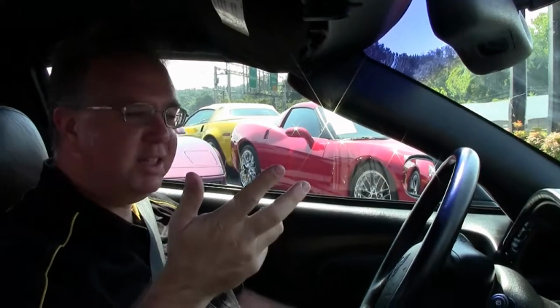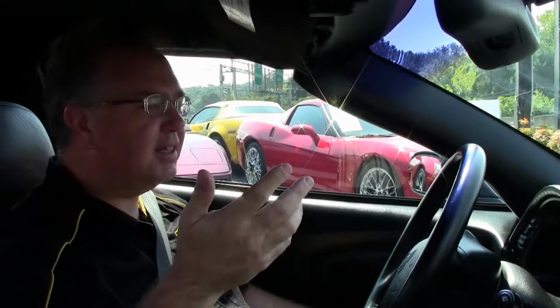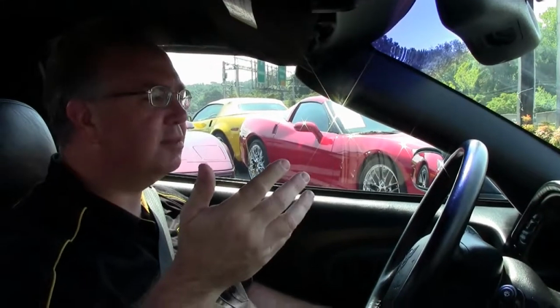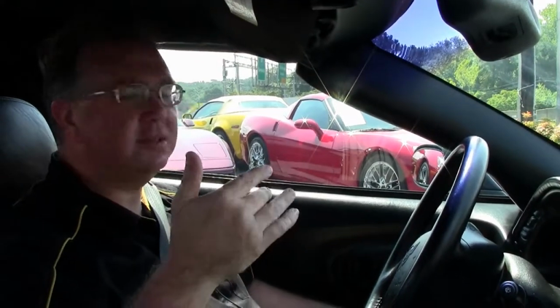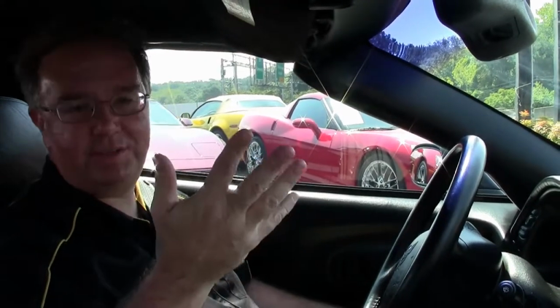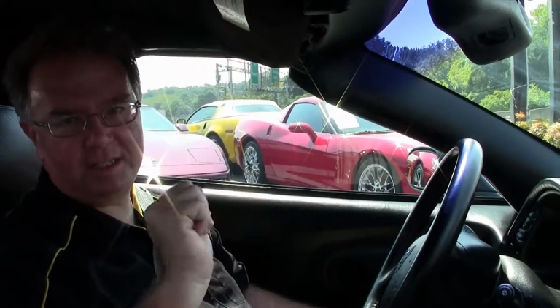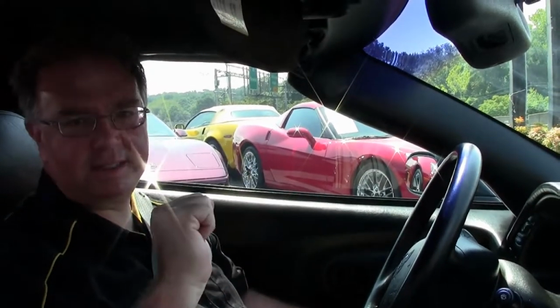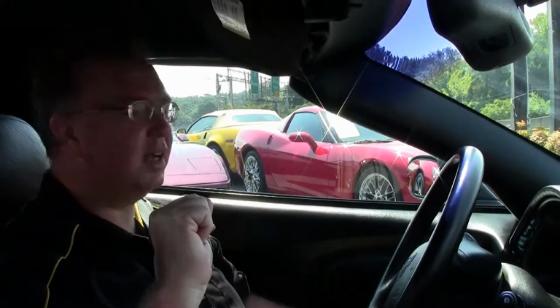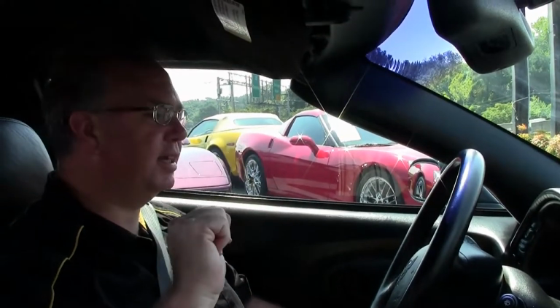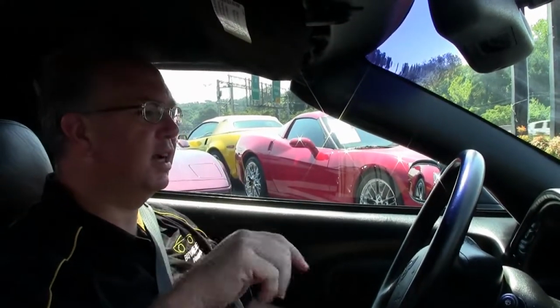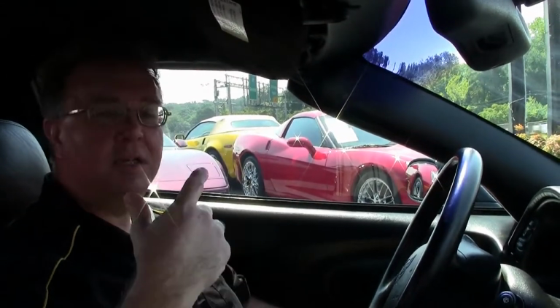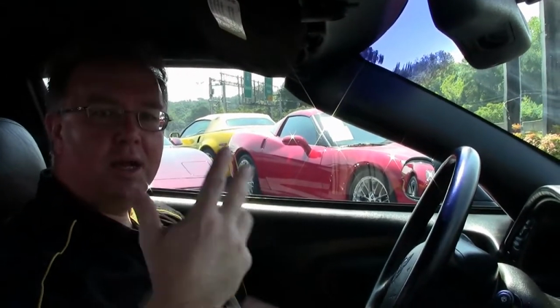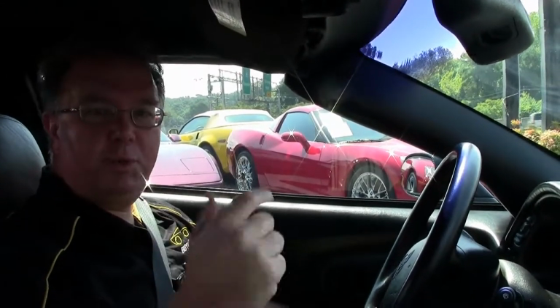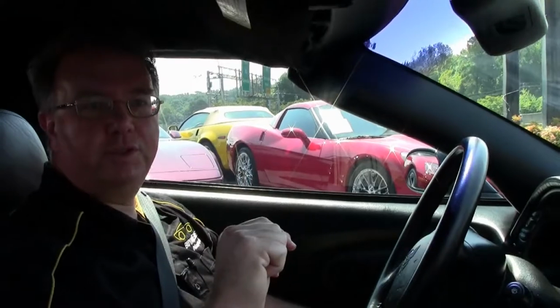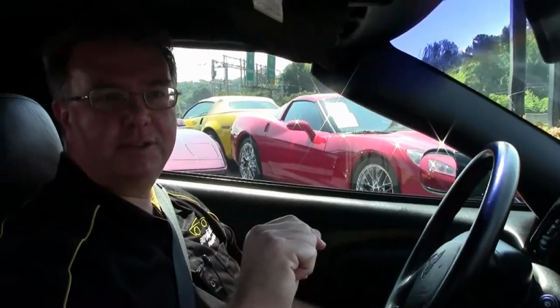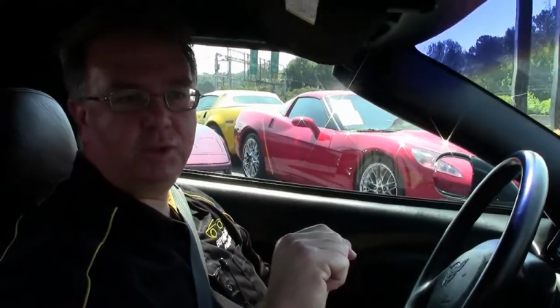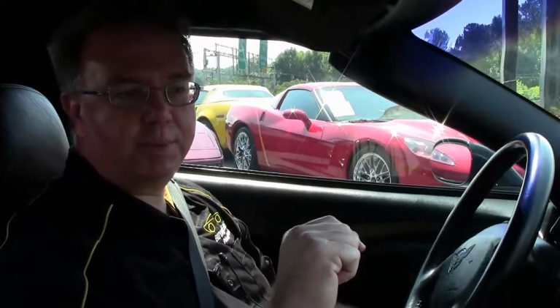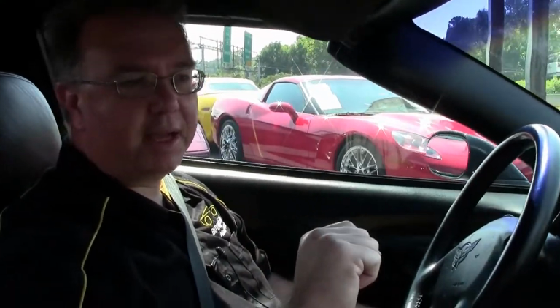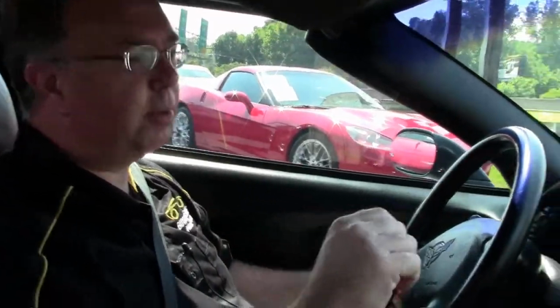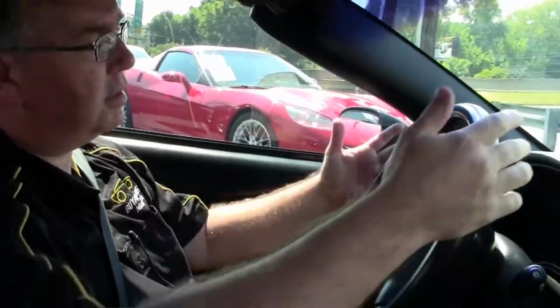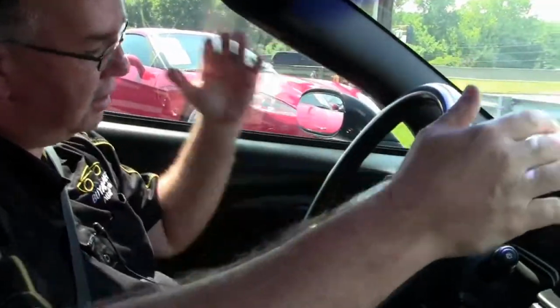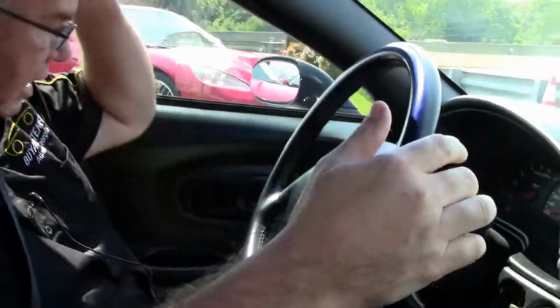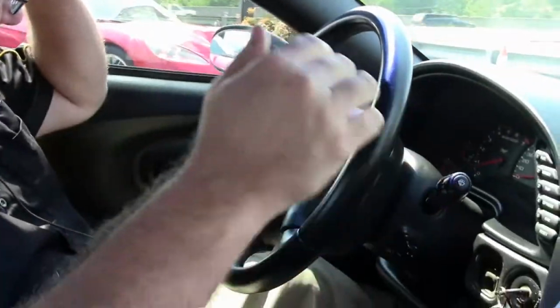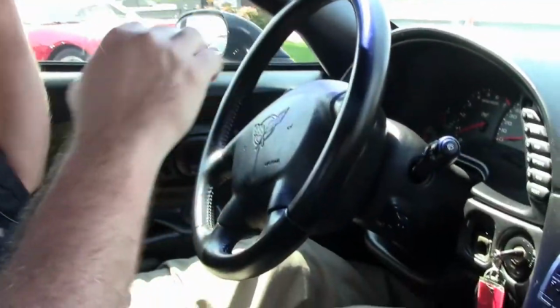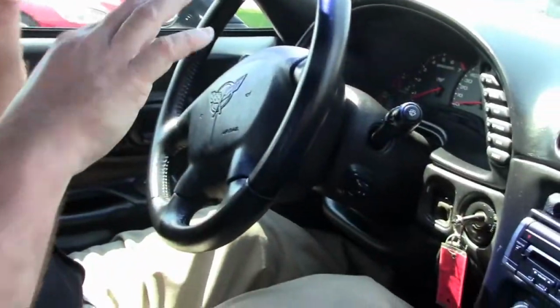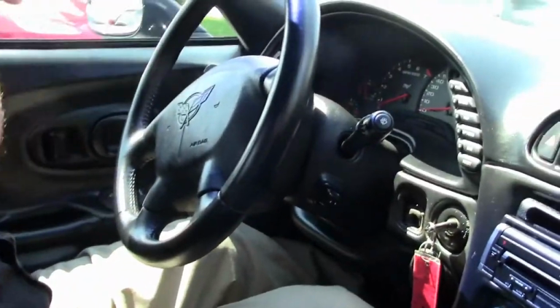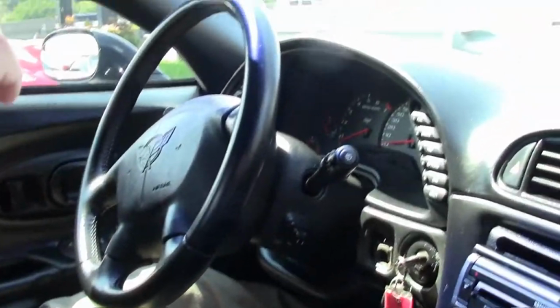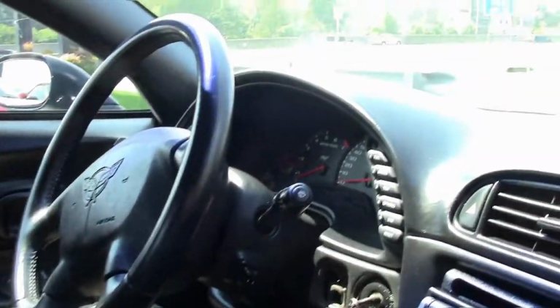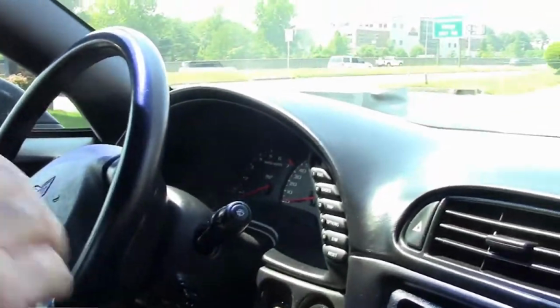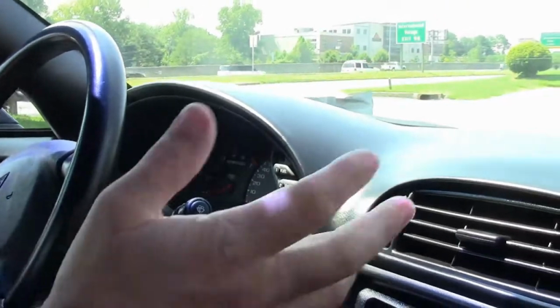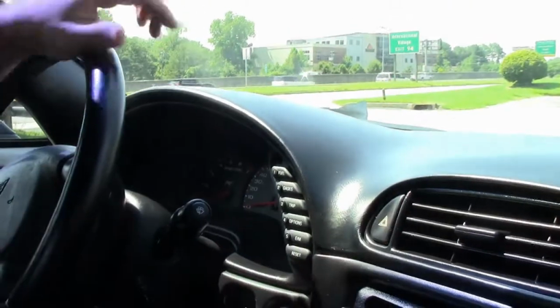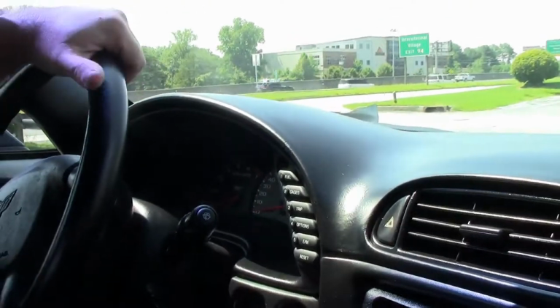59,000 miles — 59,669 to be exact — on this beautiful 2003 triple black convertible. As you can see, the dash, door panels, and interior of the car are in very good shape.